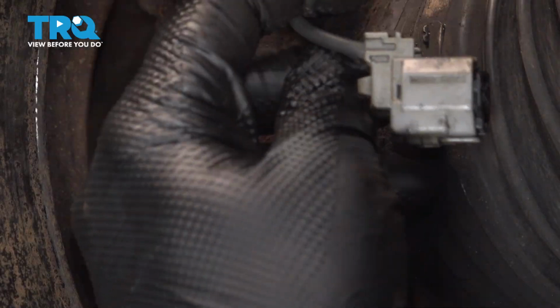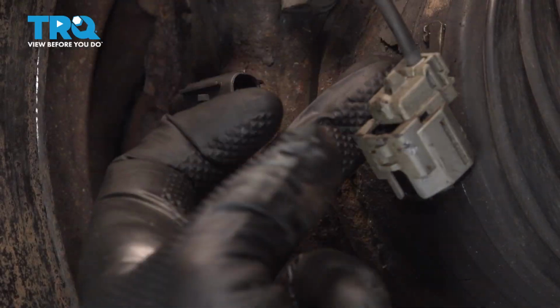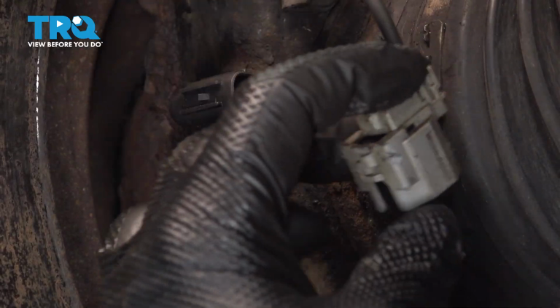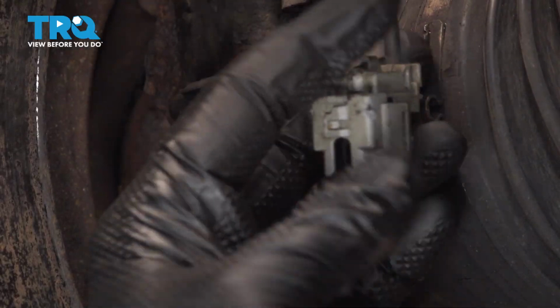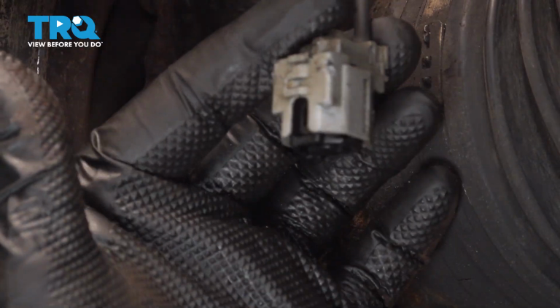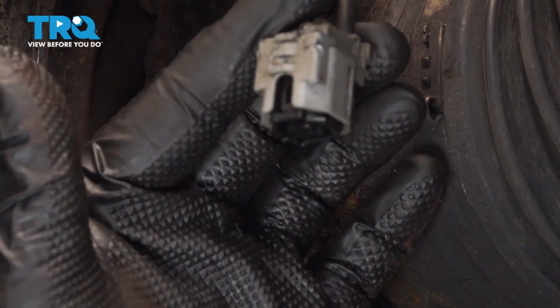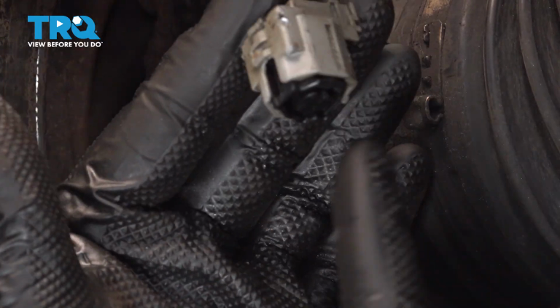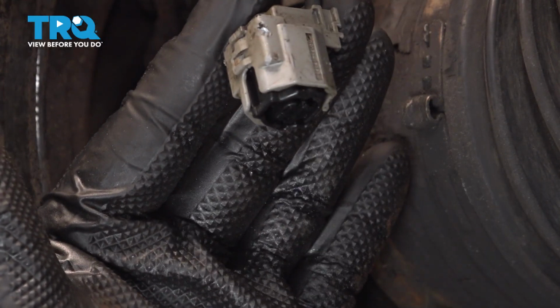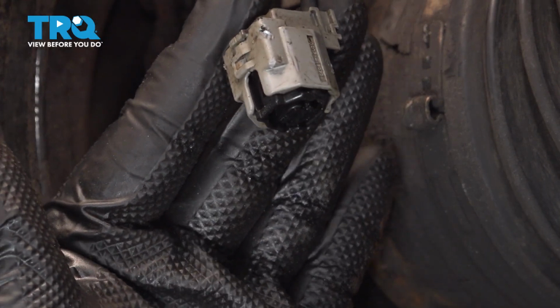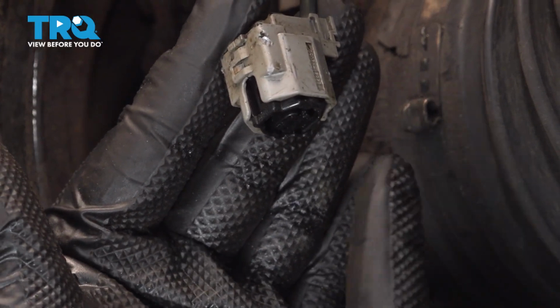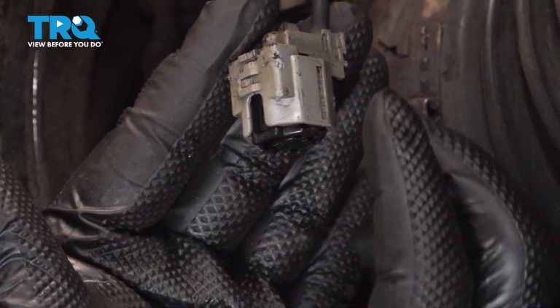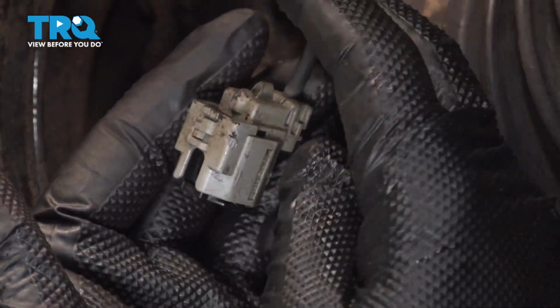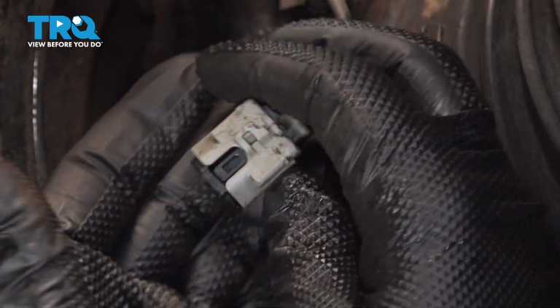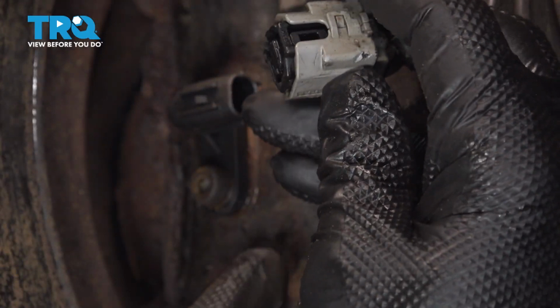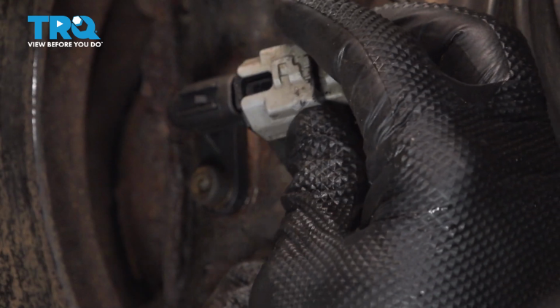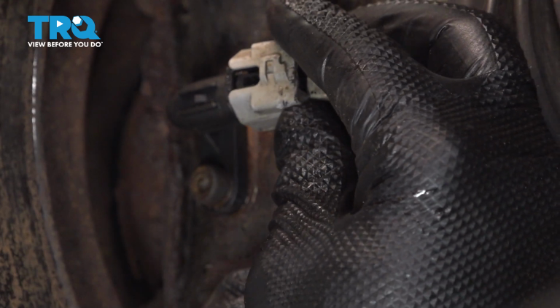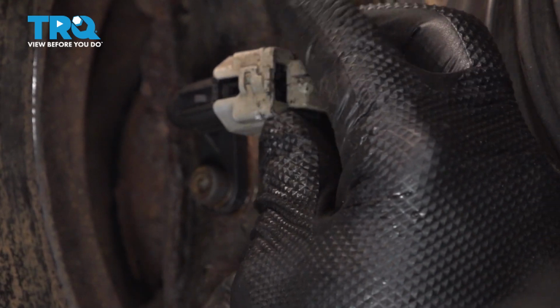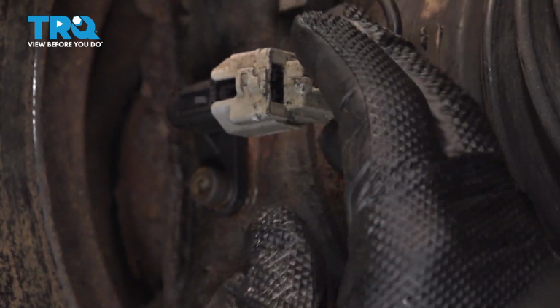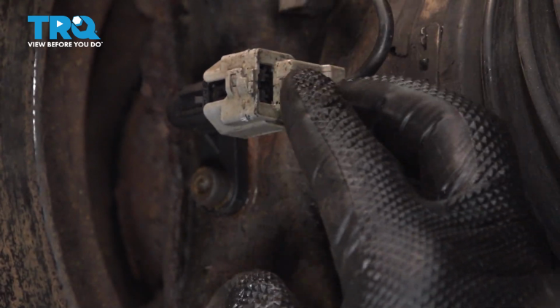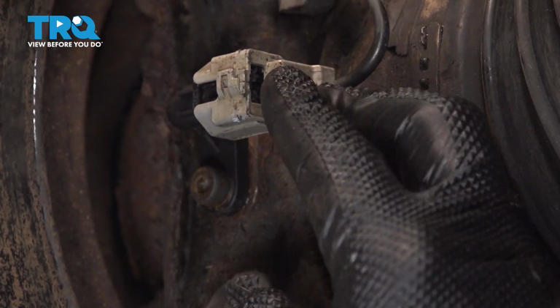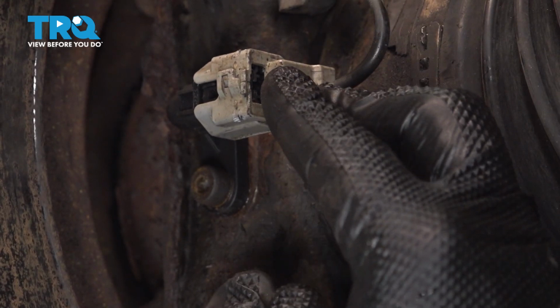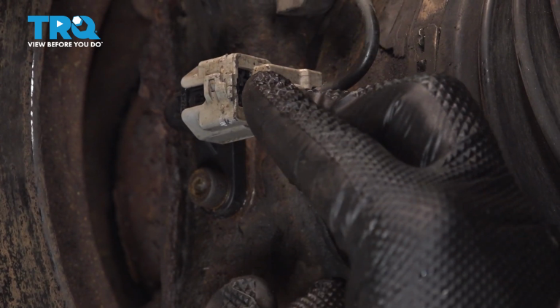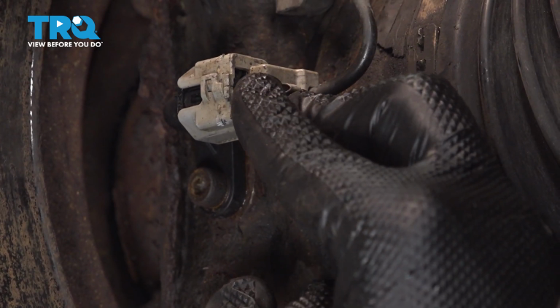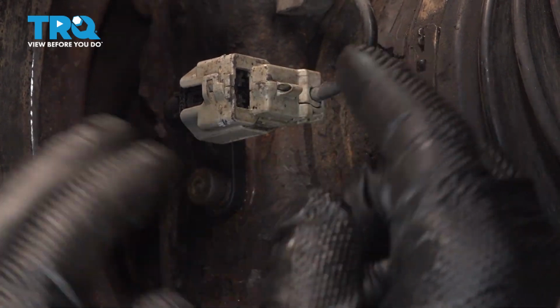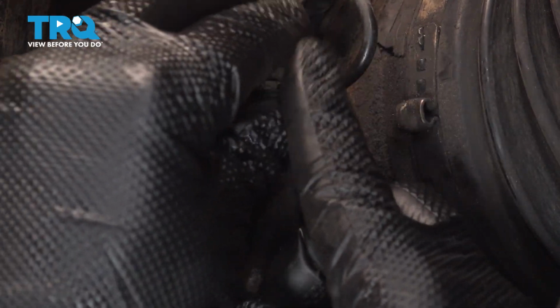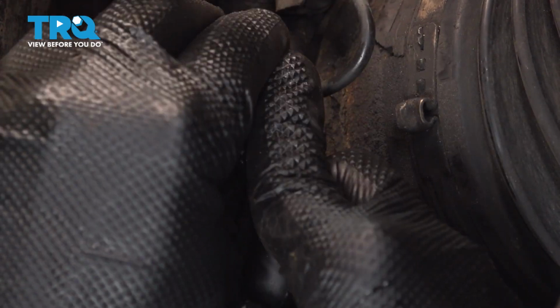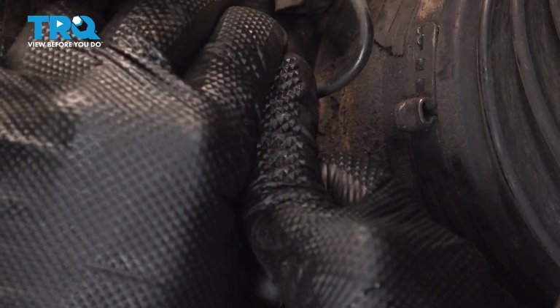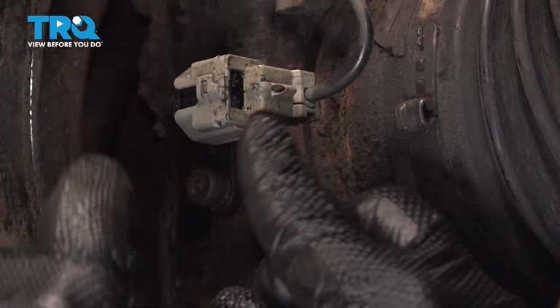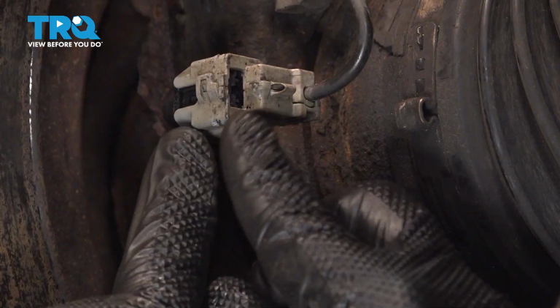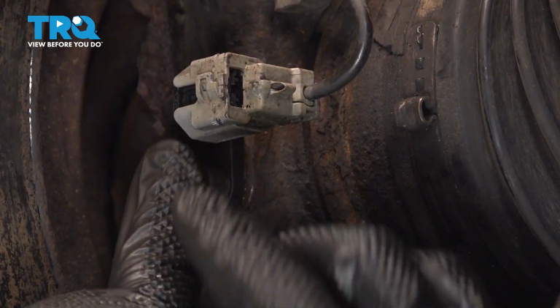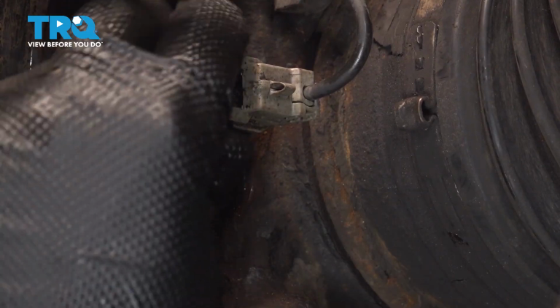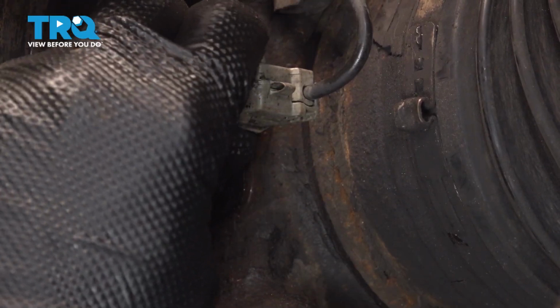Take your connector — if you want to, you can go ahead and spray it out with some solvent to get any debris out of it. Ours is pretty clean at this point. Push that on, and you're going to feel it and hear it snap into place.